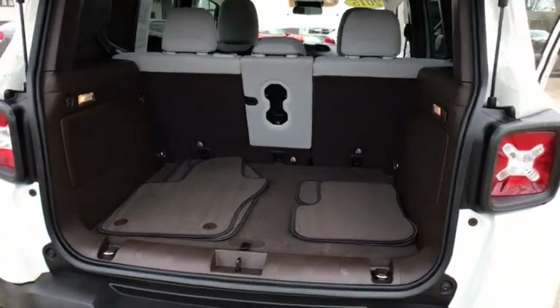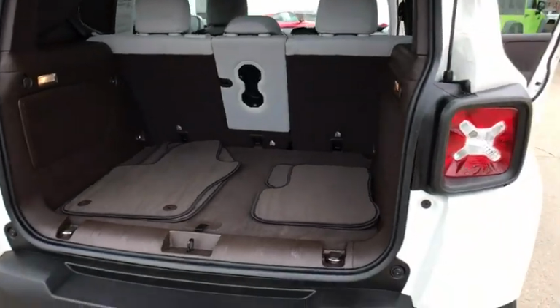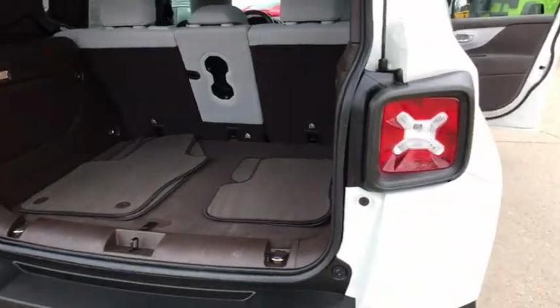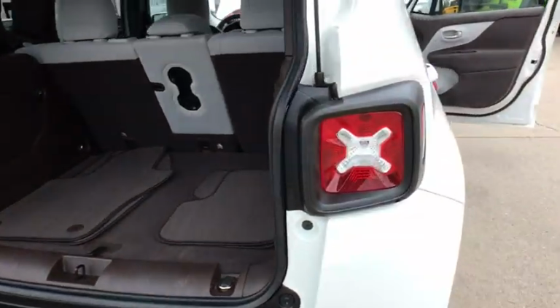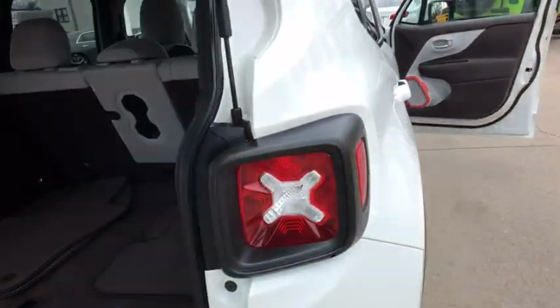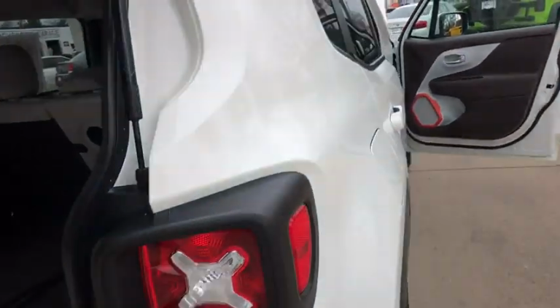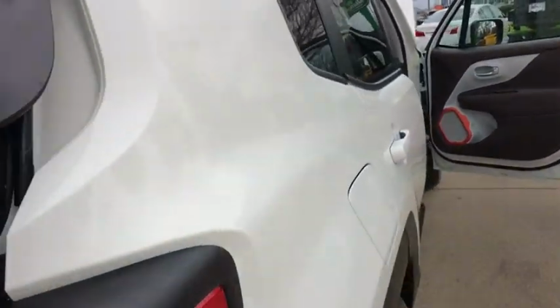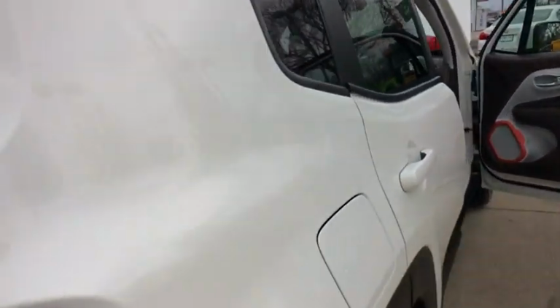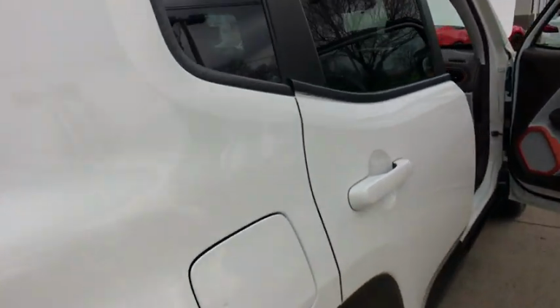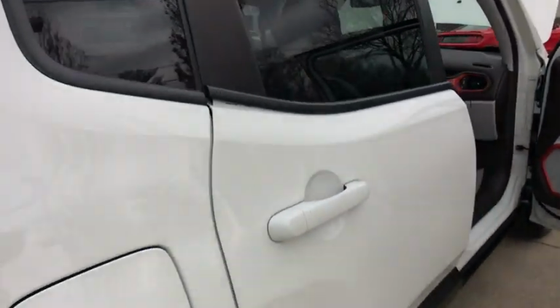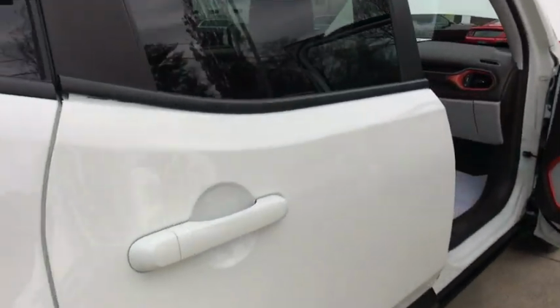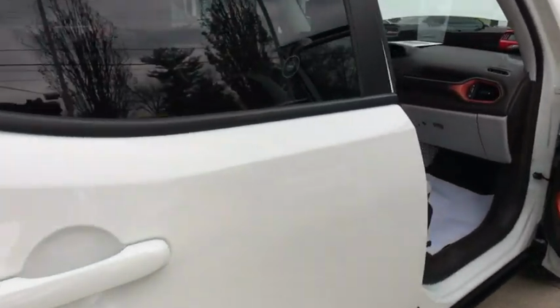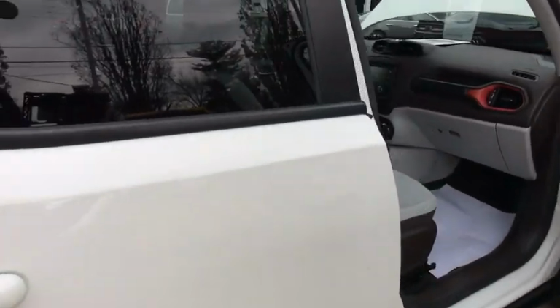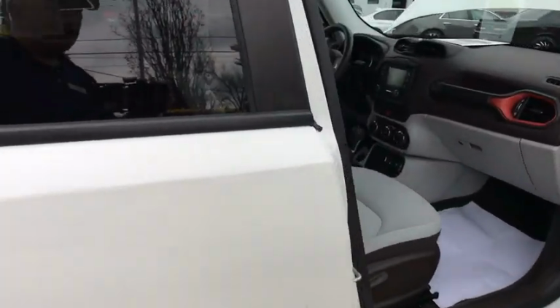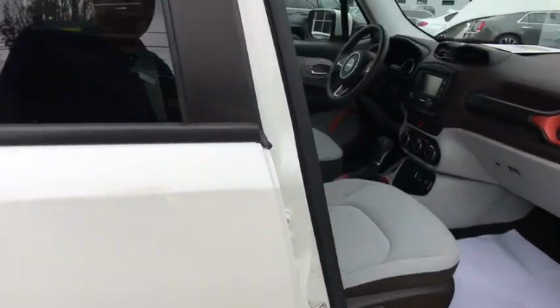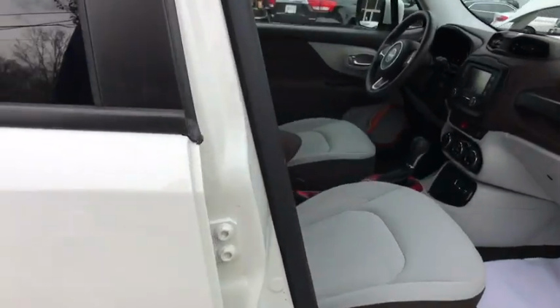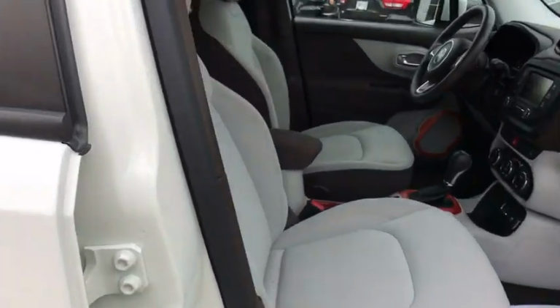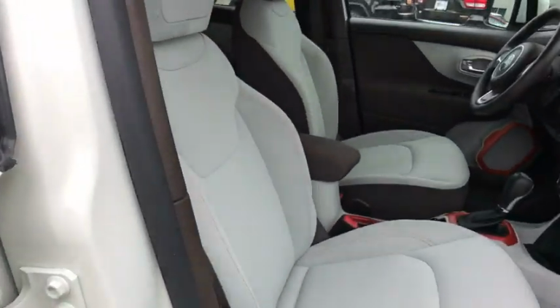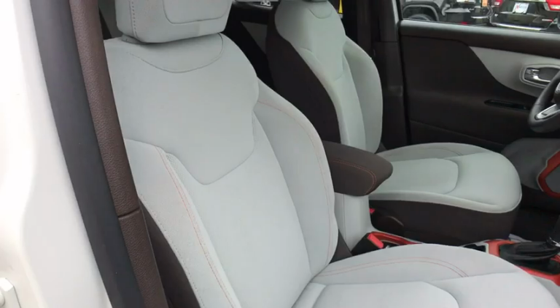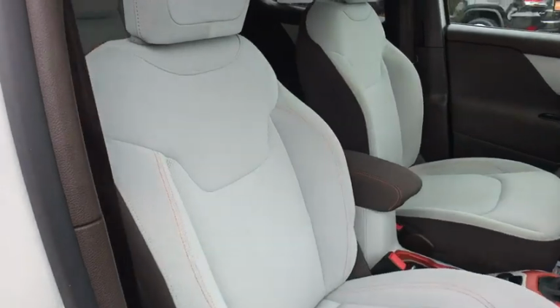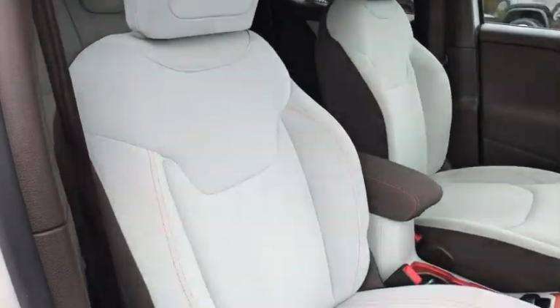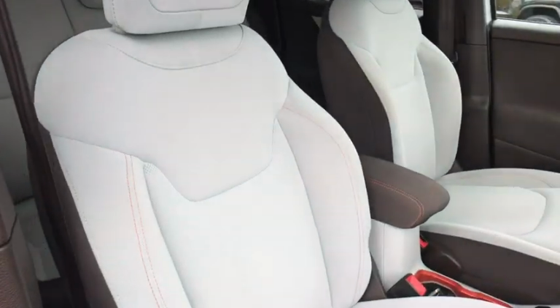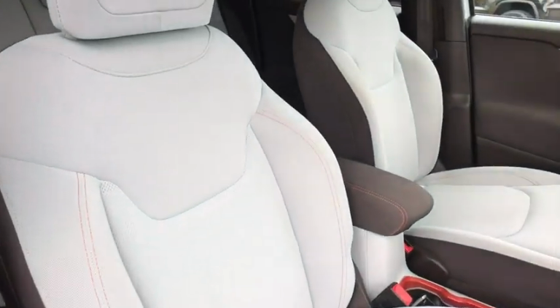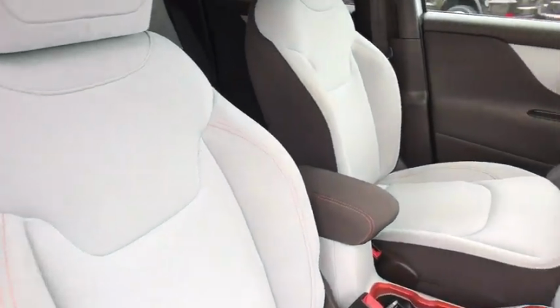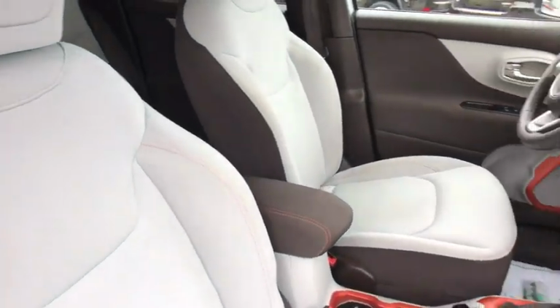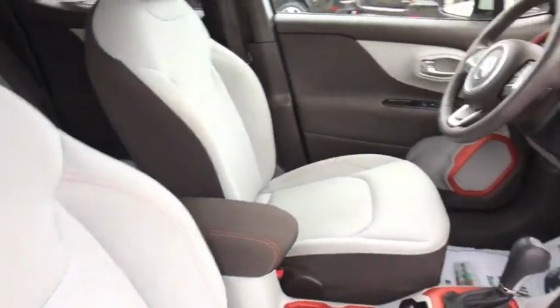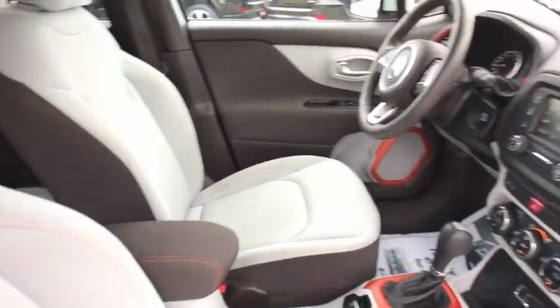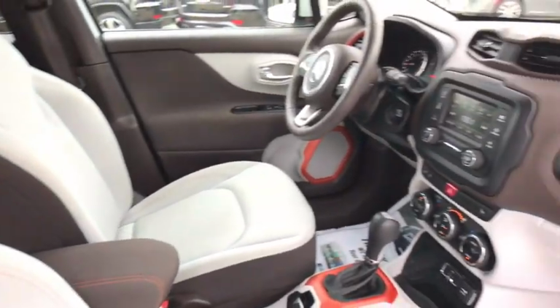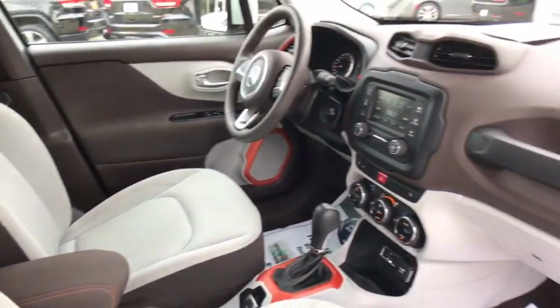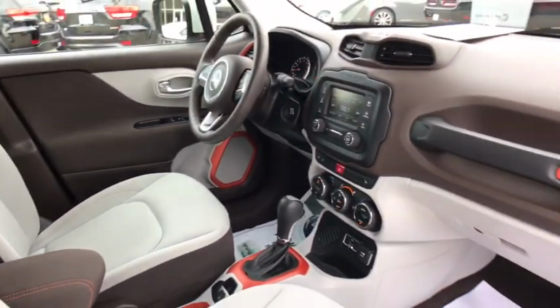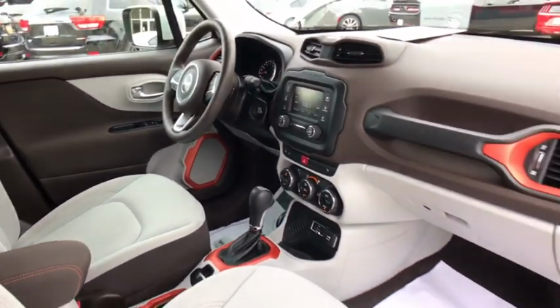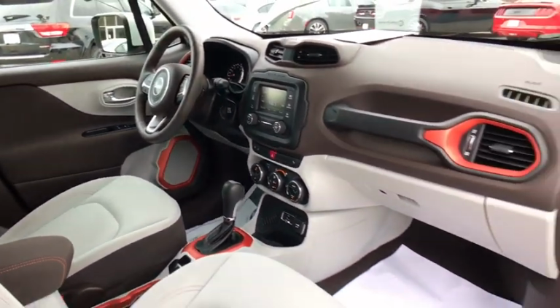Wouldn't you look great in this vehicle? Stop in today and see for yourself. The Jeep Renegade.